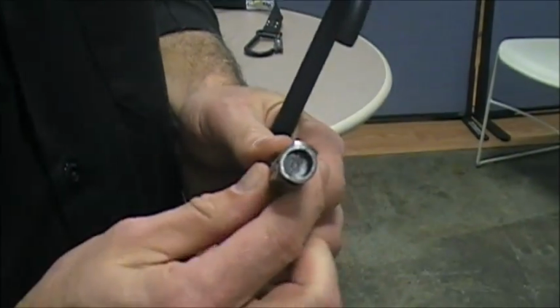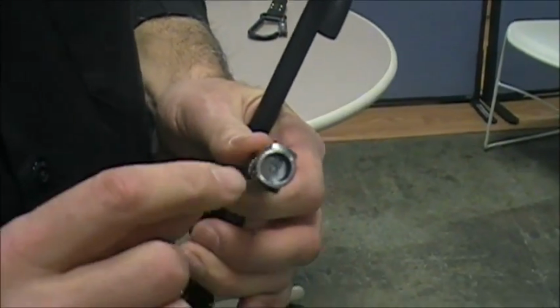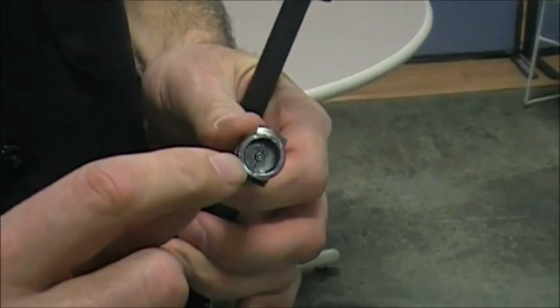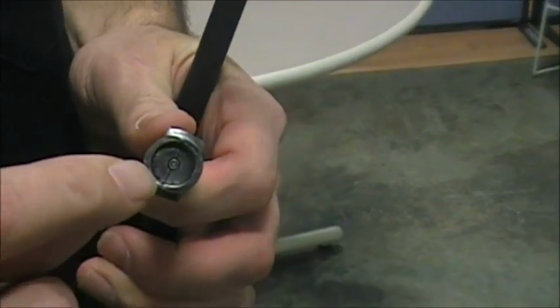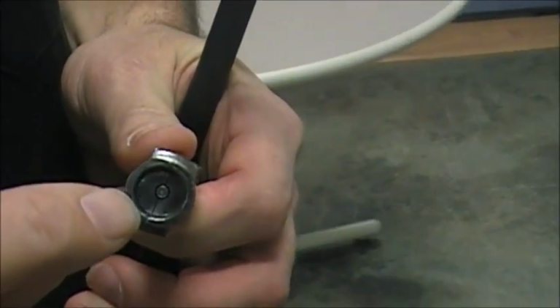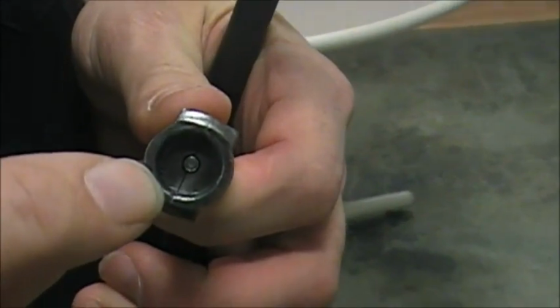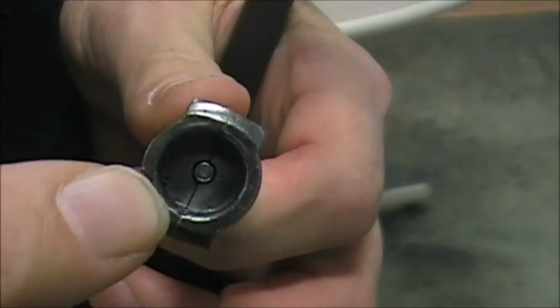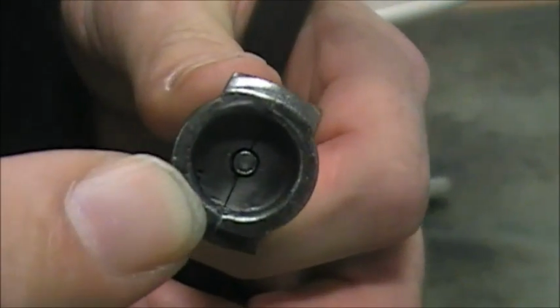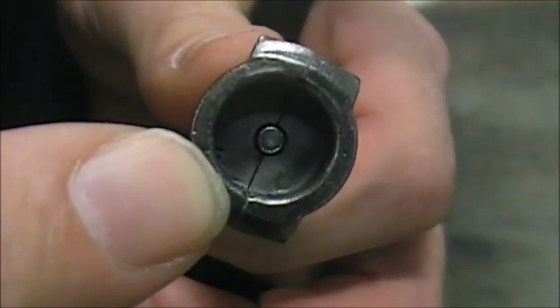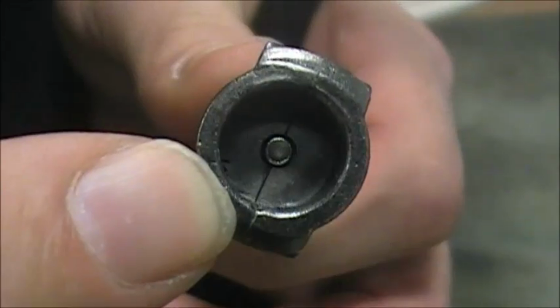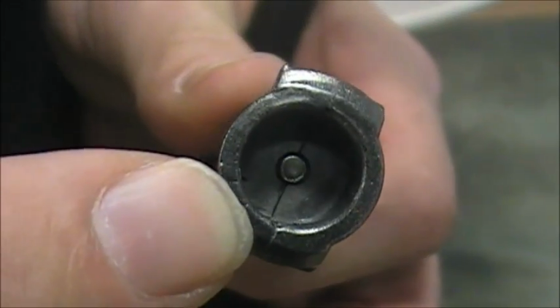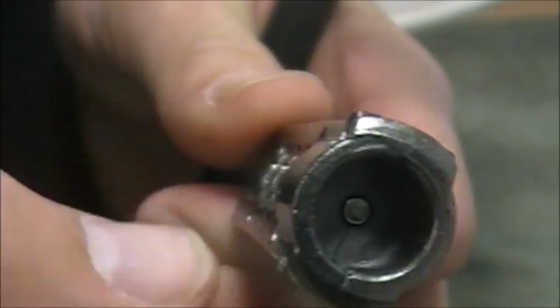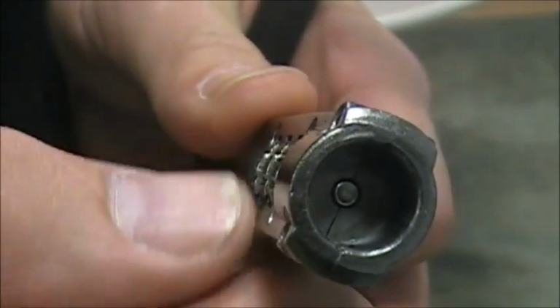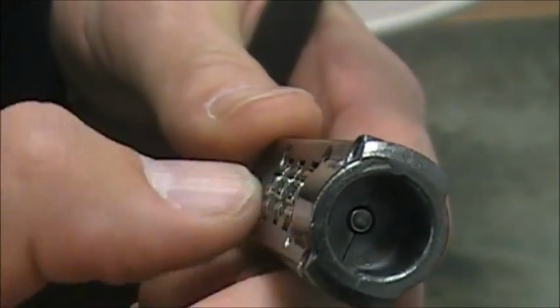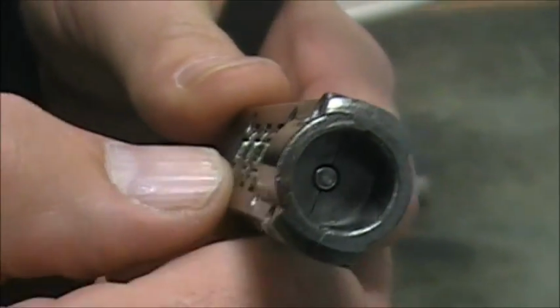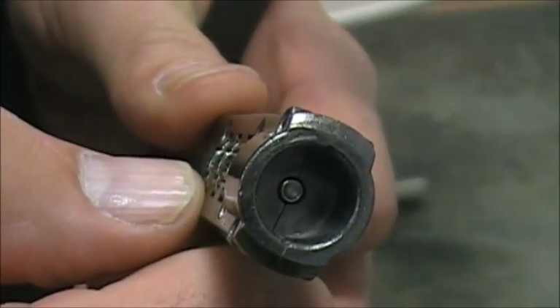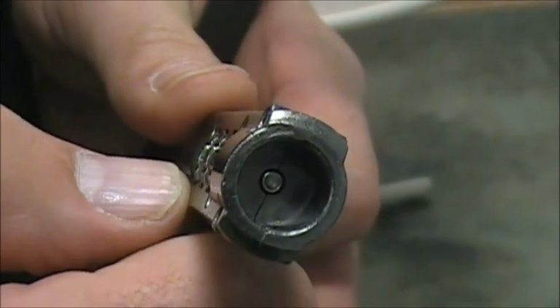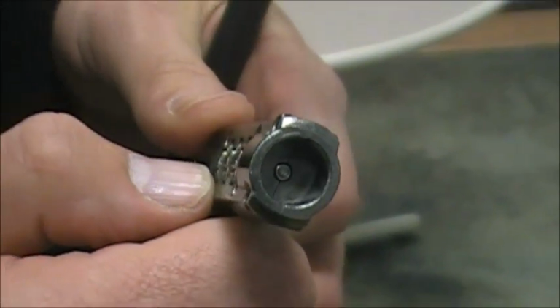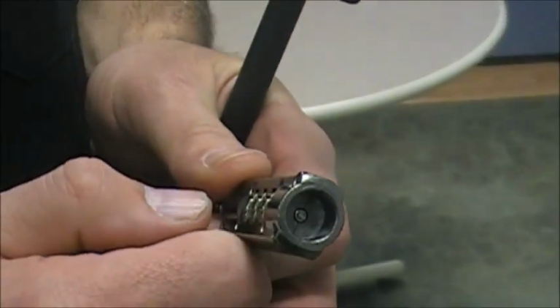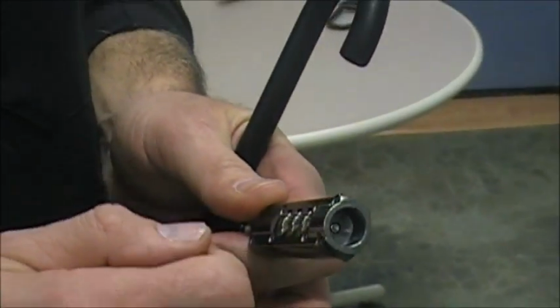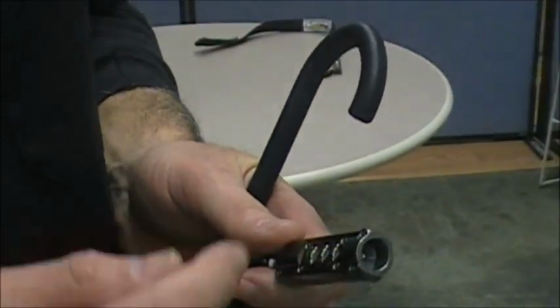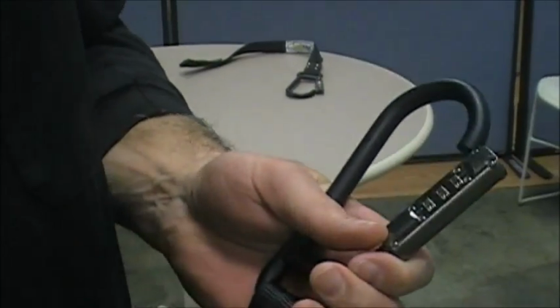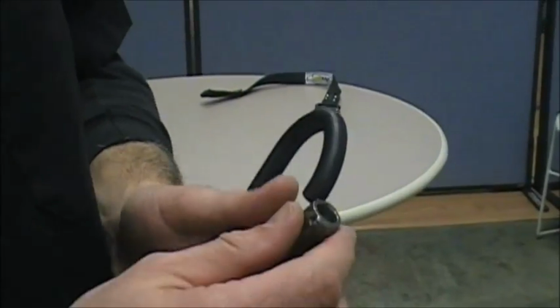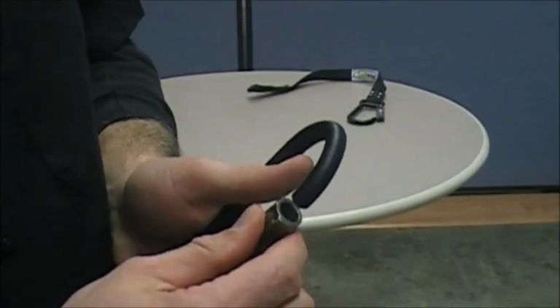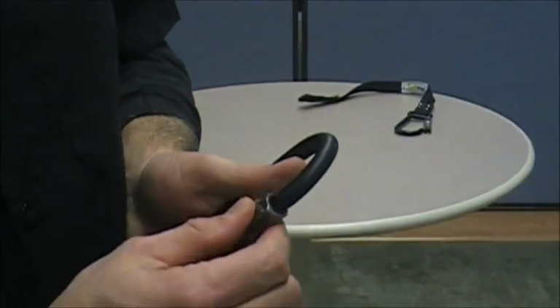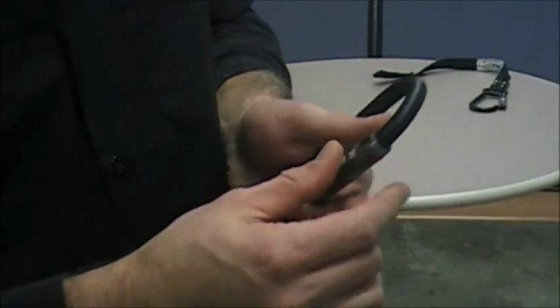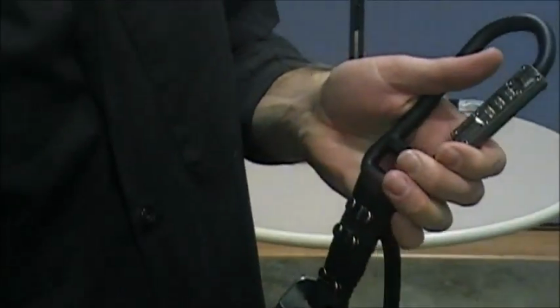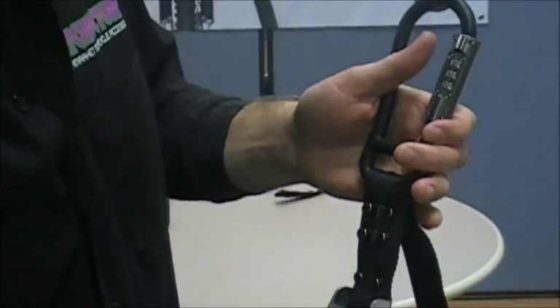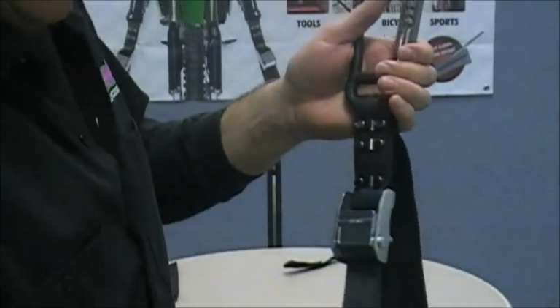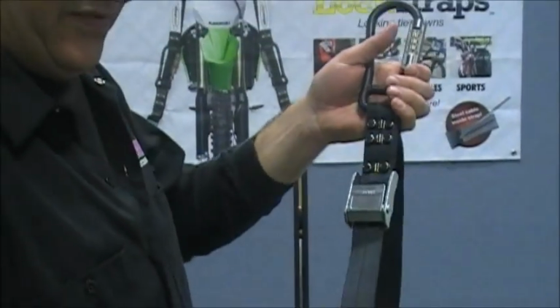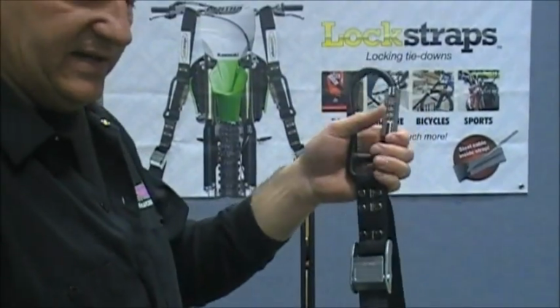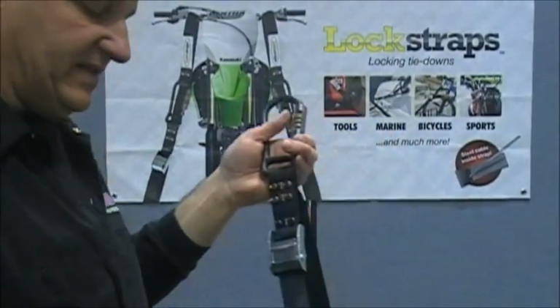All you do is pull down on that and put it in and lock it. One really cool trick feature: there's a little thing down in there — you push it with a pen or a paper clip and you rotate the code so you have your own code and won't forget it.